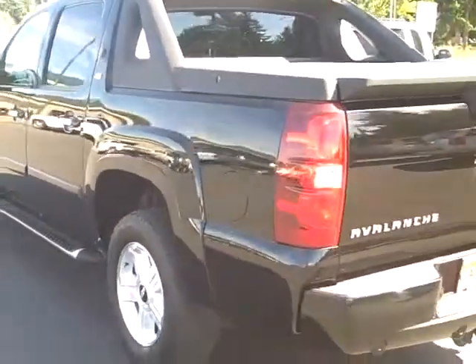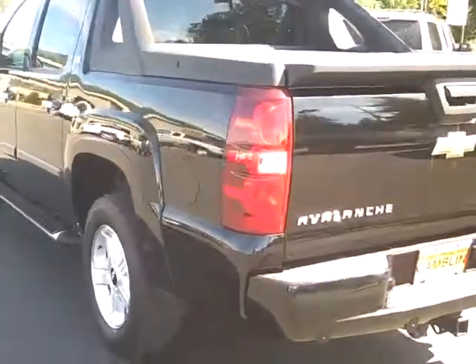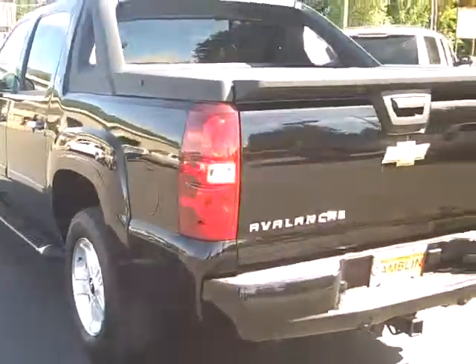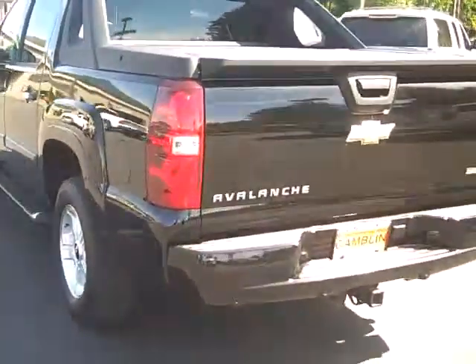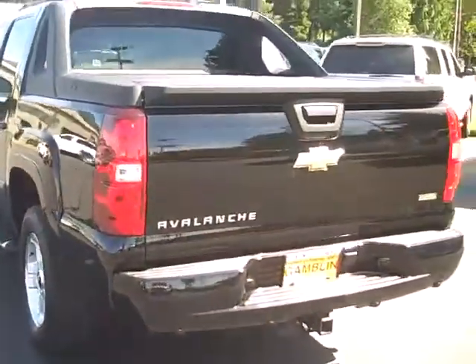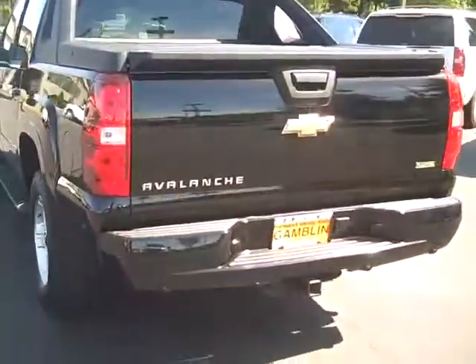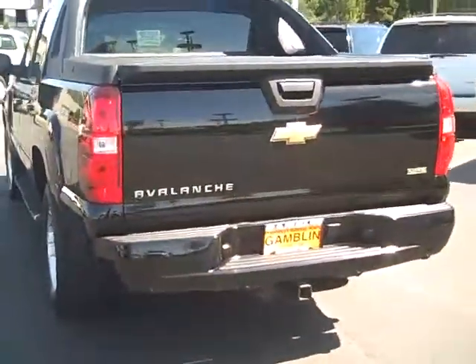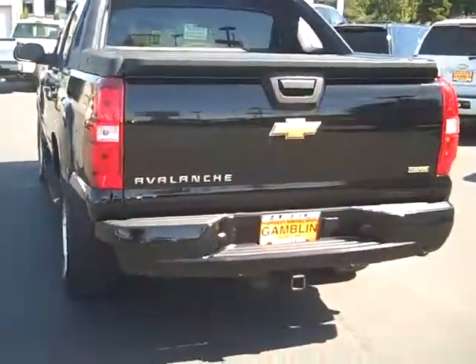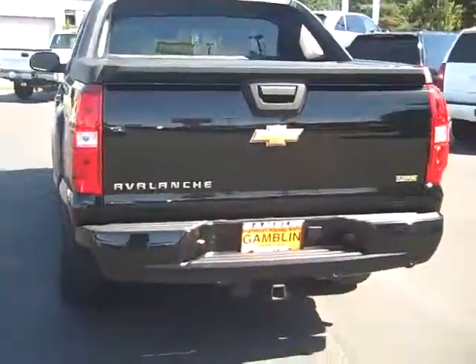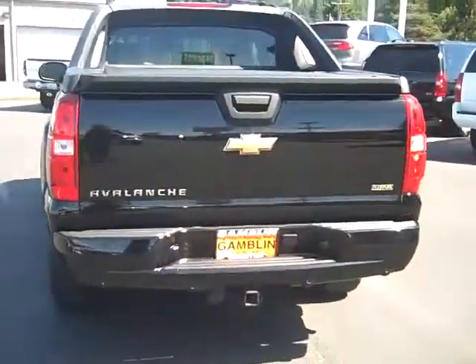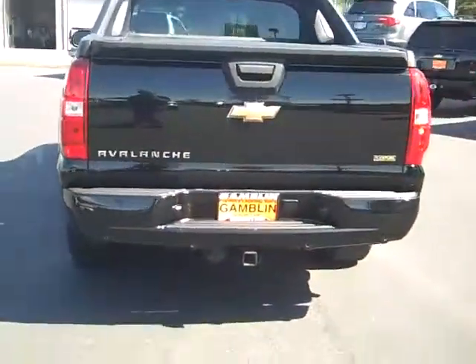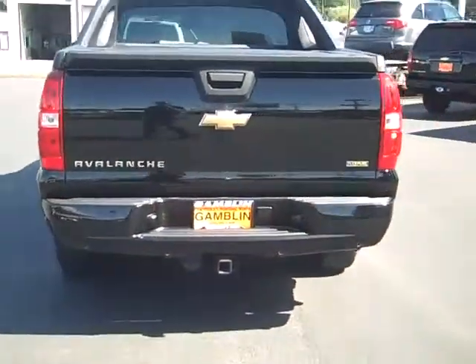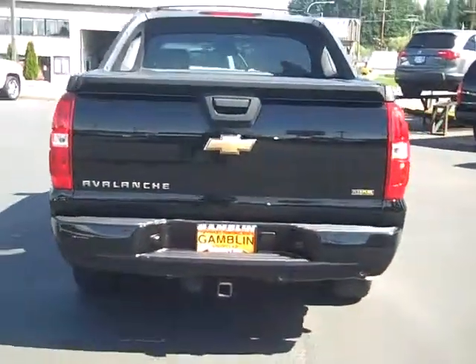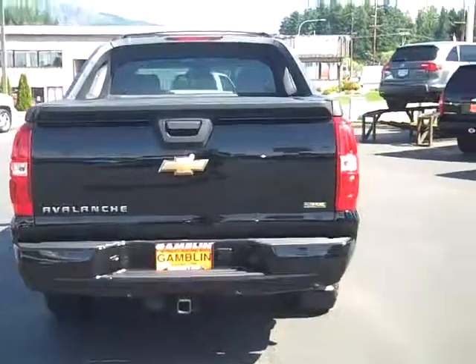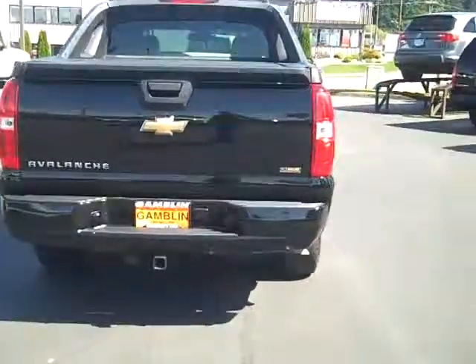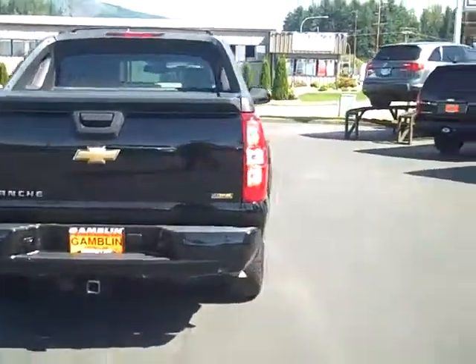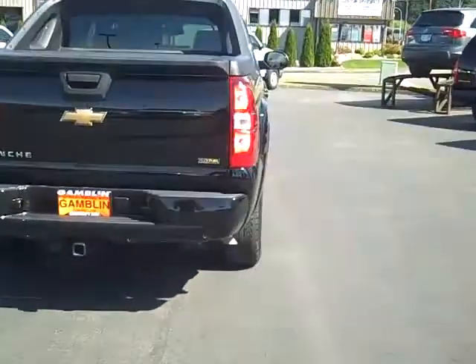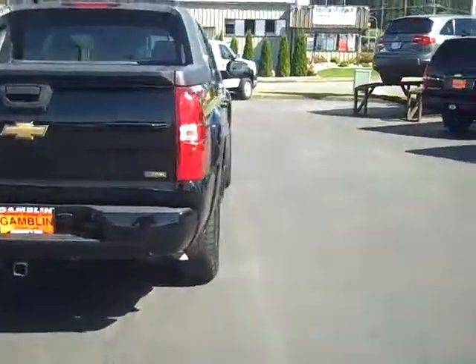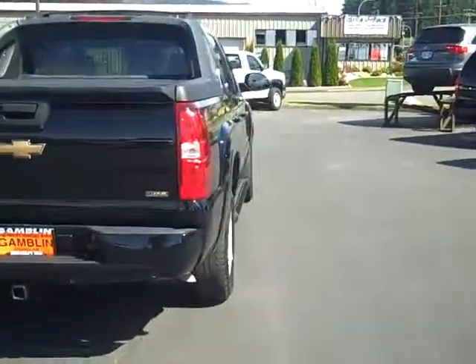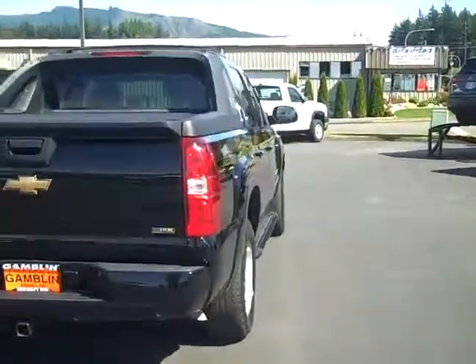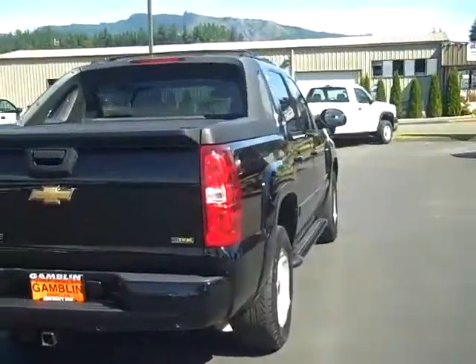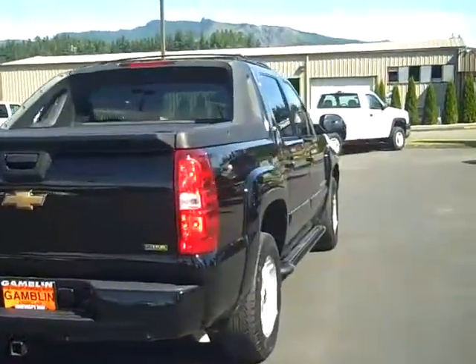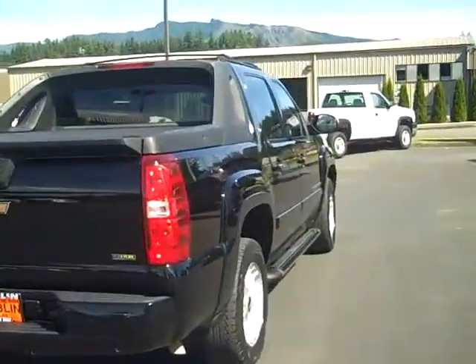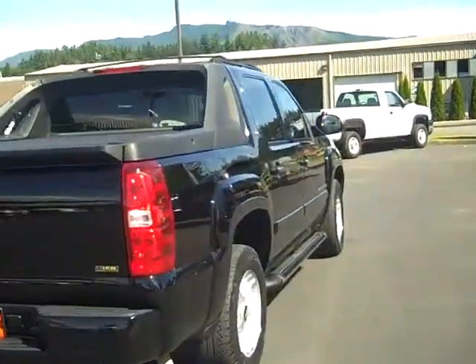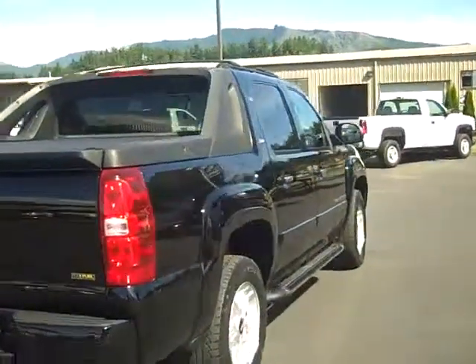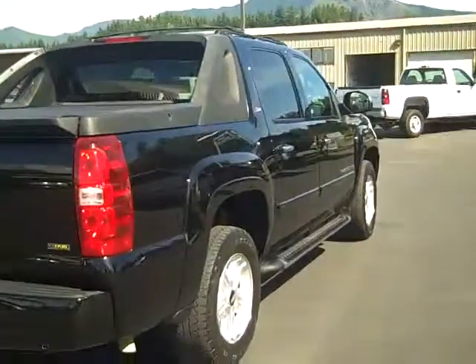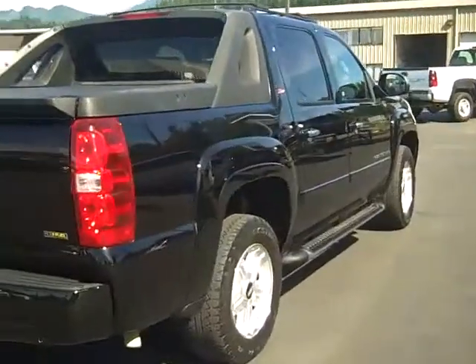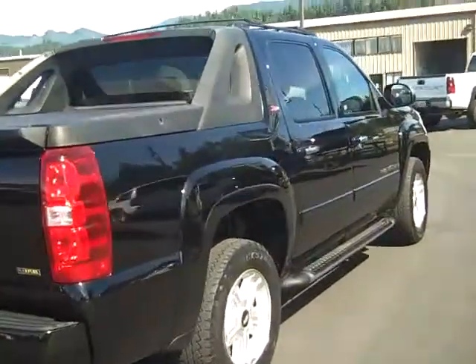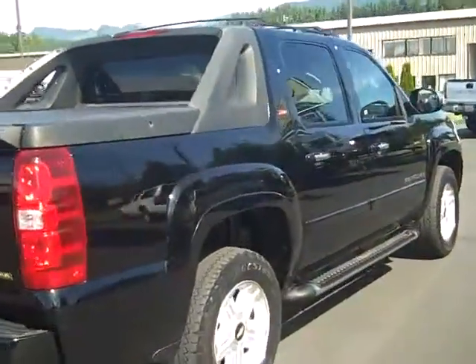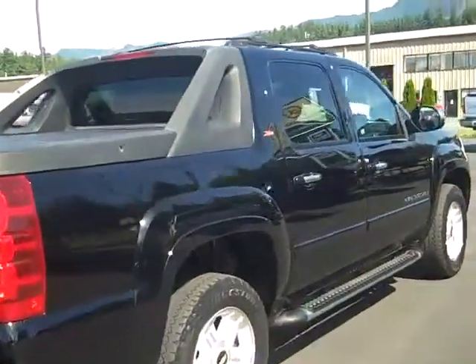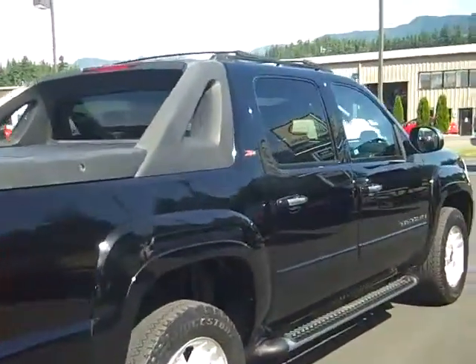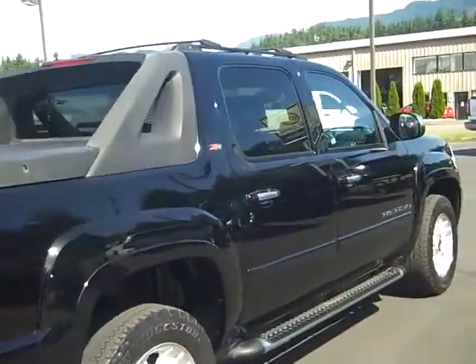So we come around back here, we've got all the good stuff. You've got the backup alert sensors, you've got the tow package, and there's no better way to start off your morning than warming up this 5.3 liter V8. Got a nice little sound in the exhaust right there.